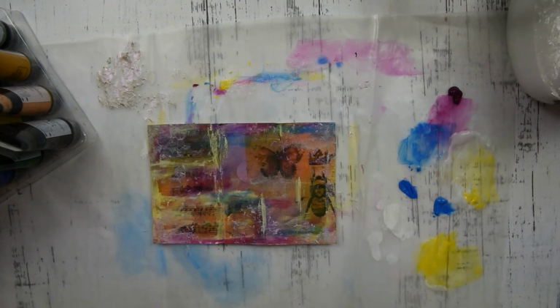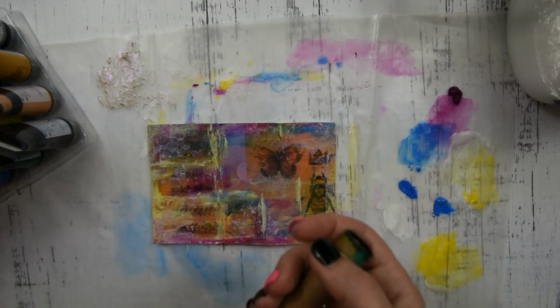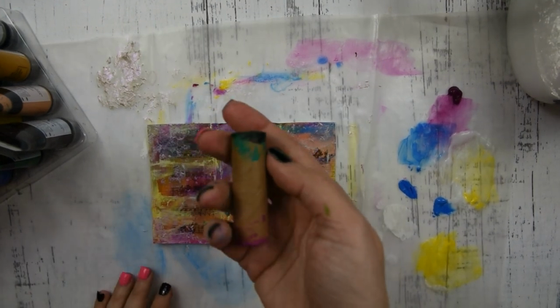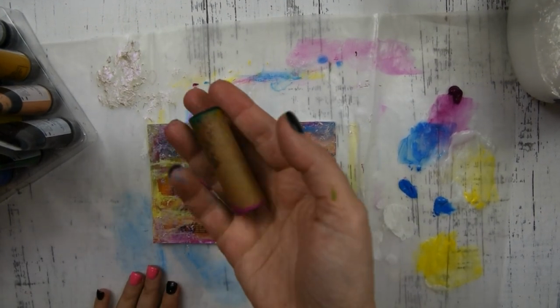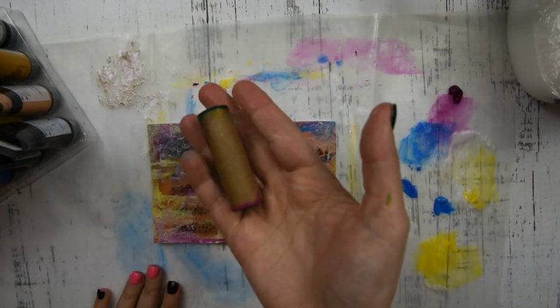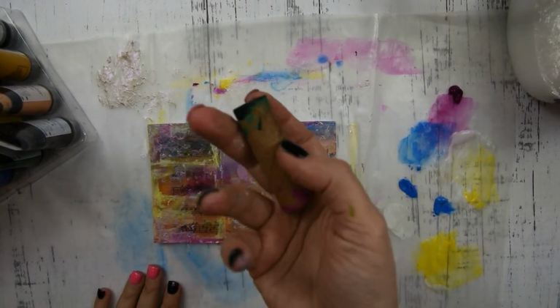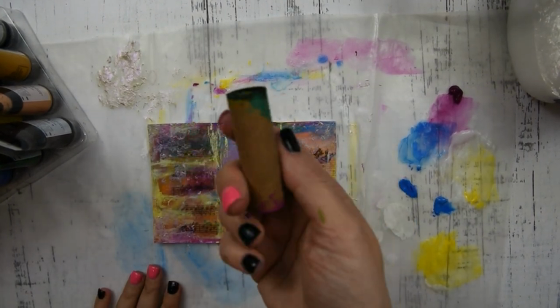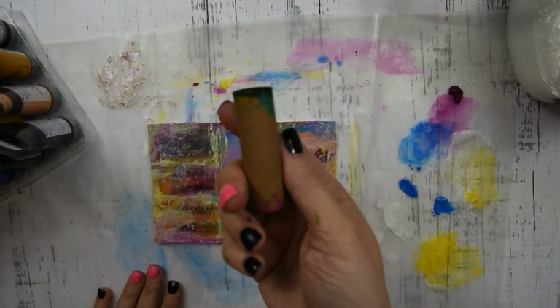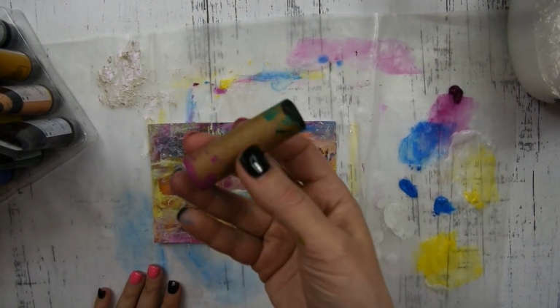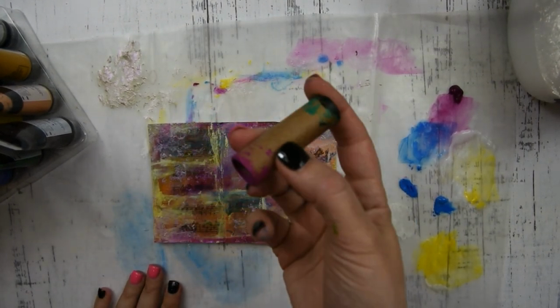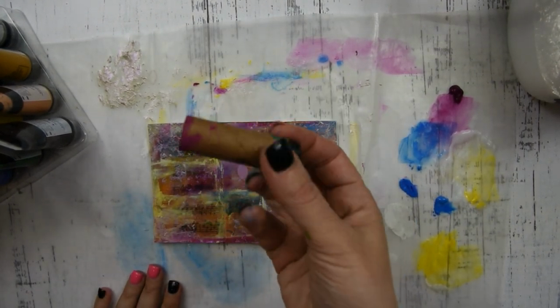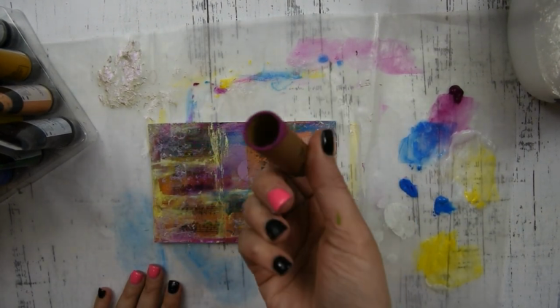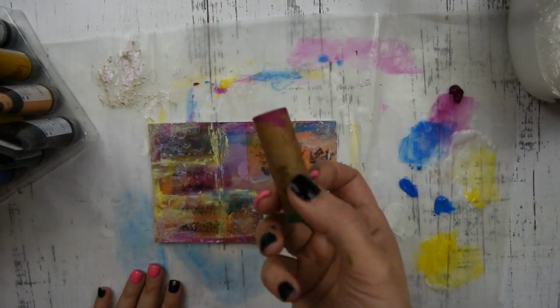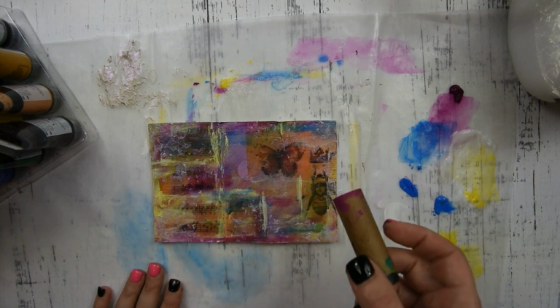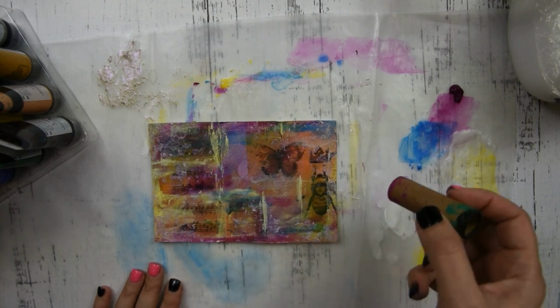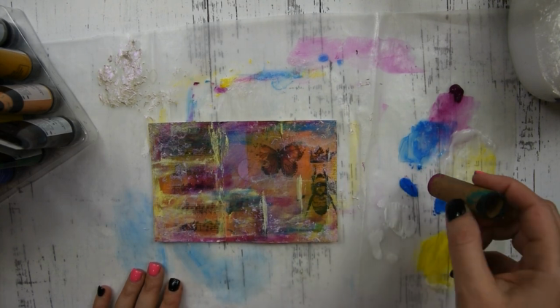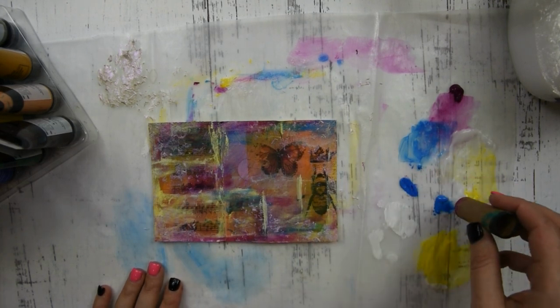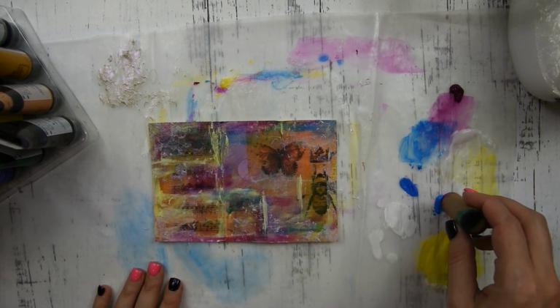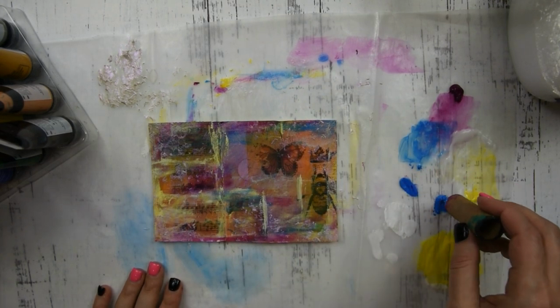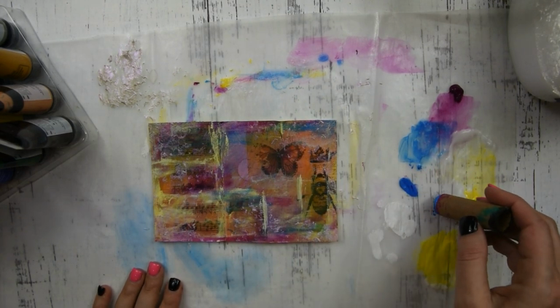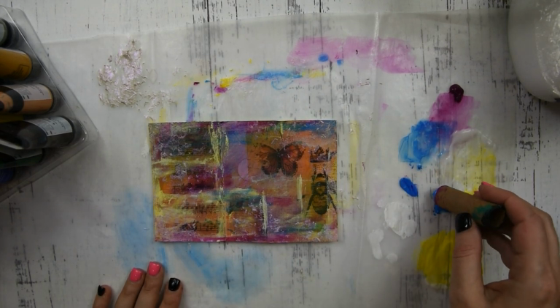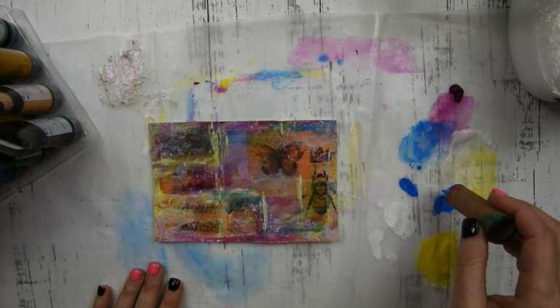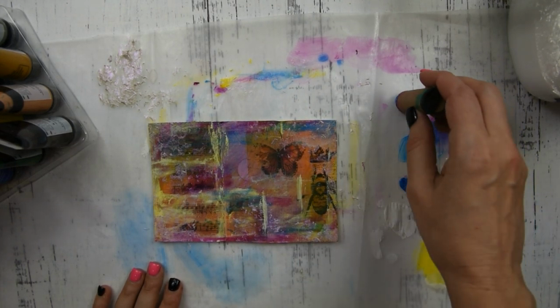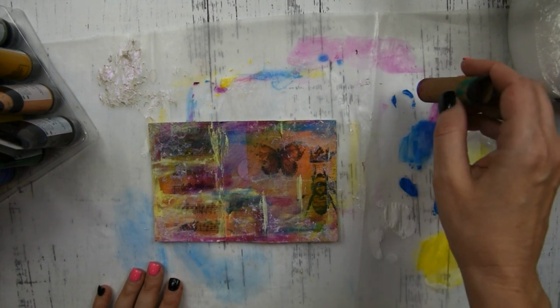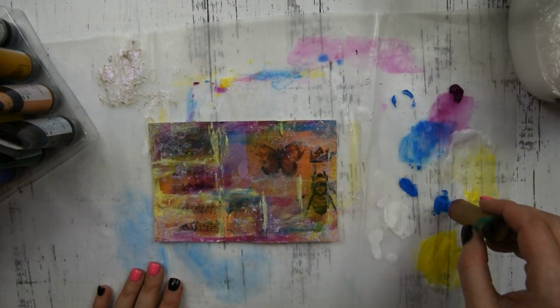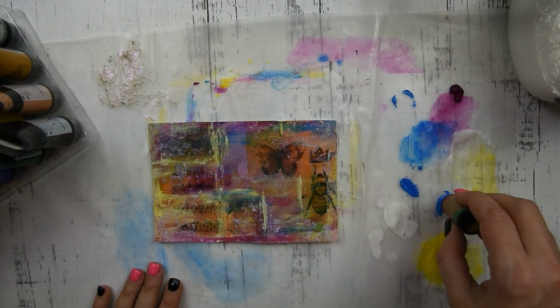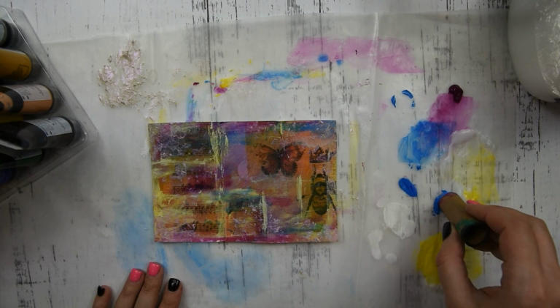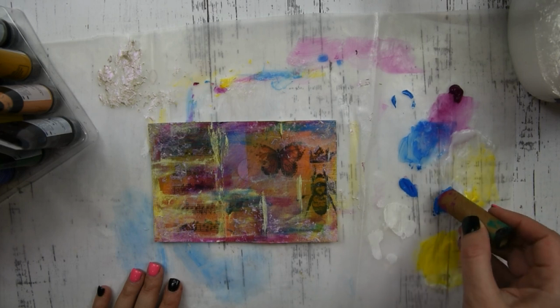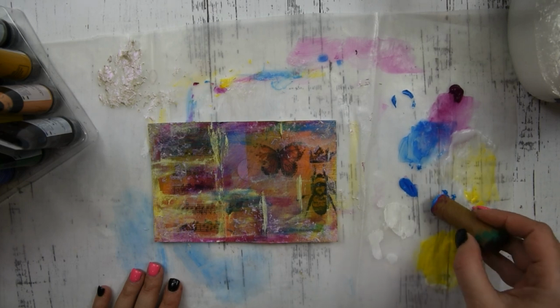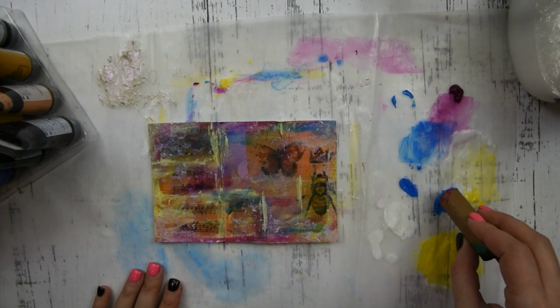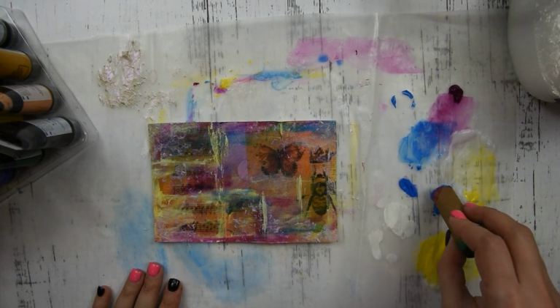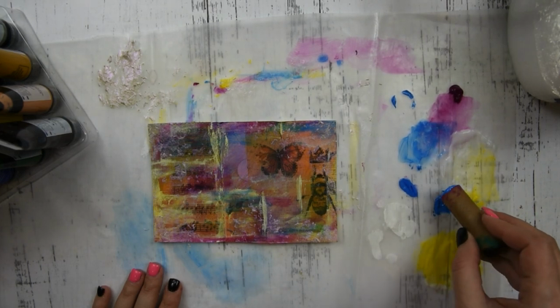This is a little tube — I think I had washi tape in this at one time and I saved it. I'm going to dip this into some of that blue paint and create little circles in different places on my card.